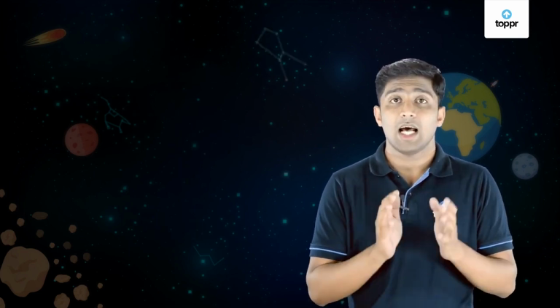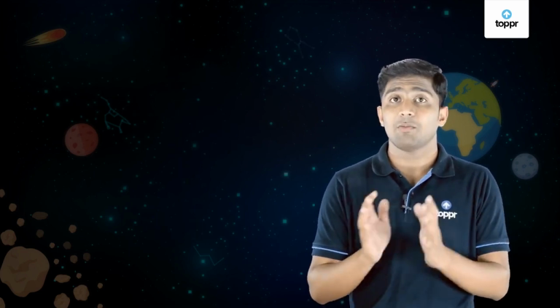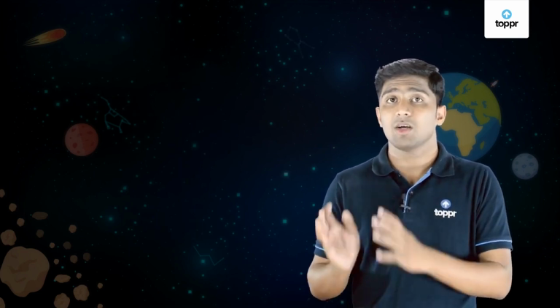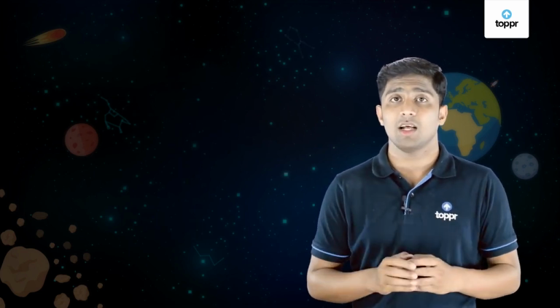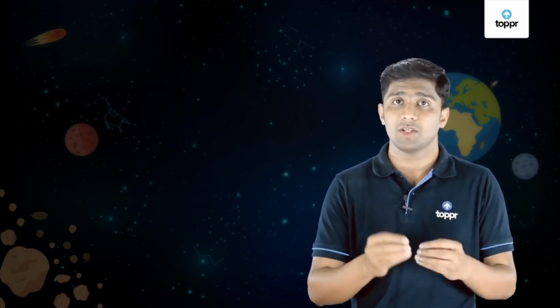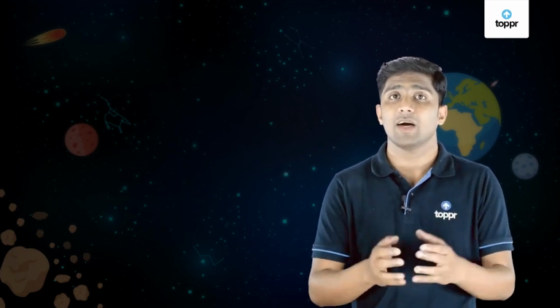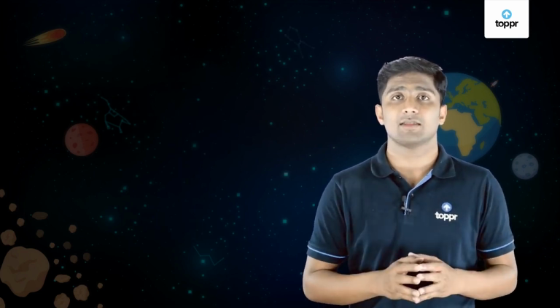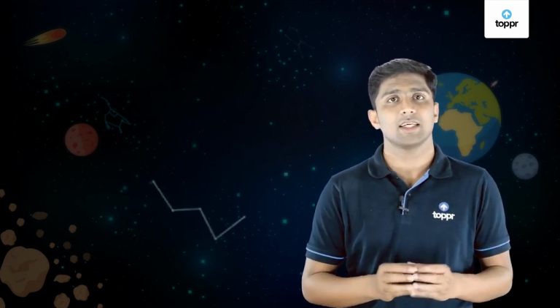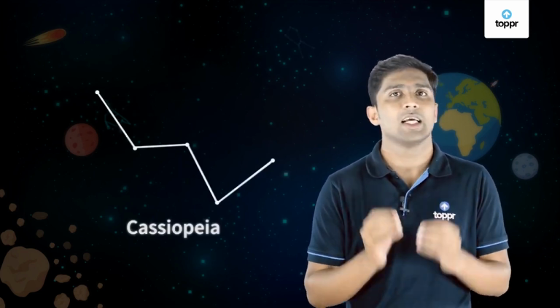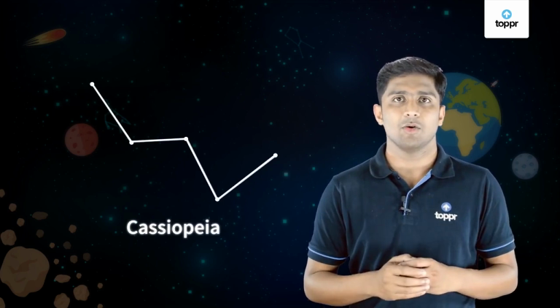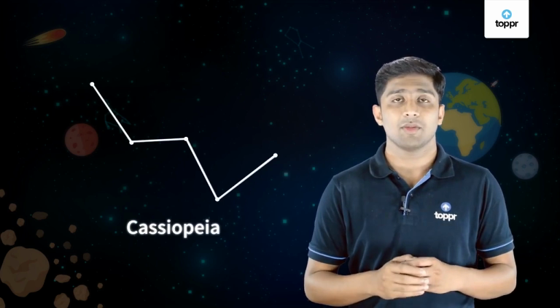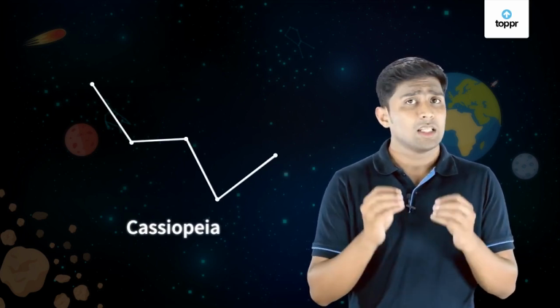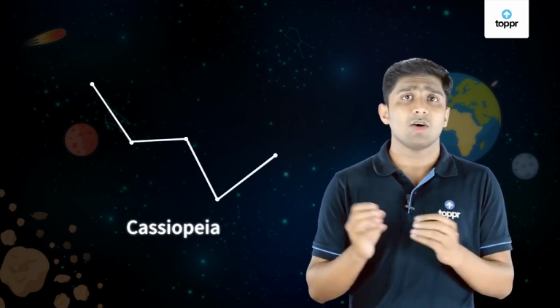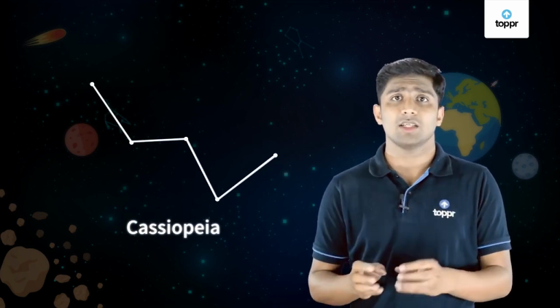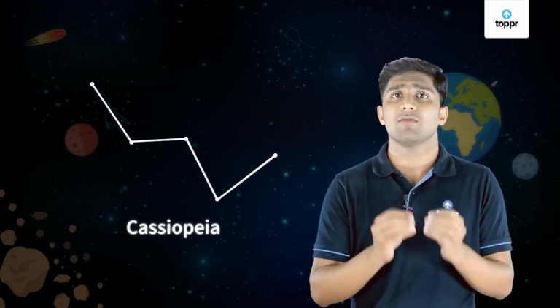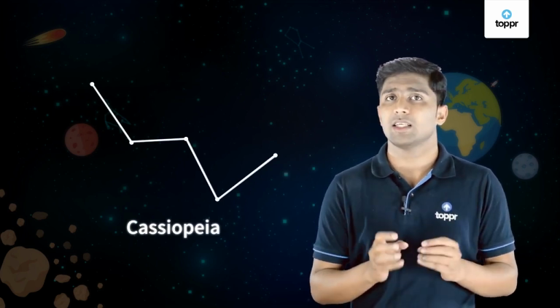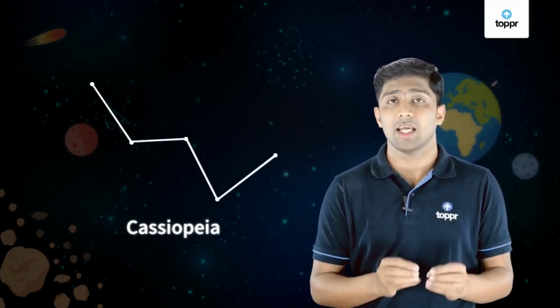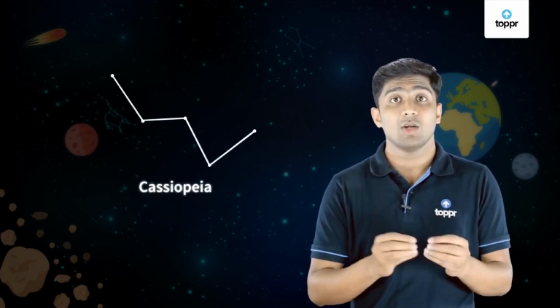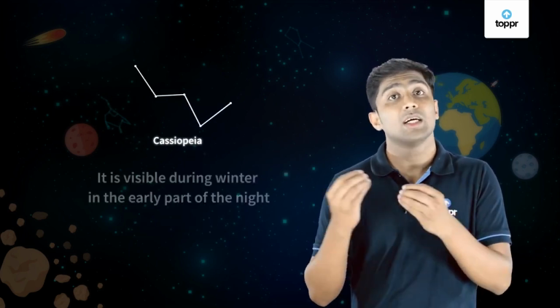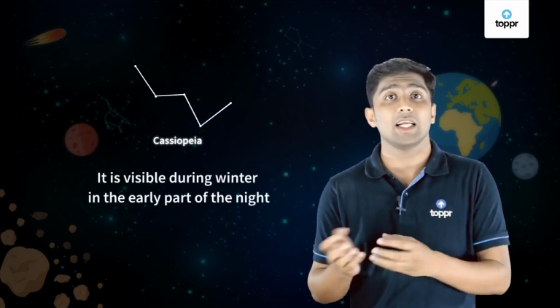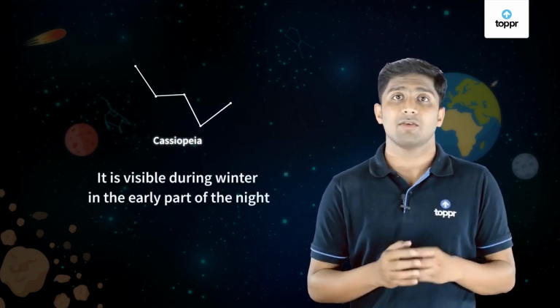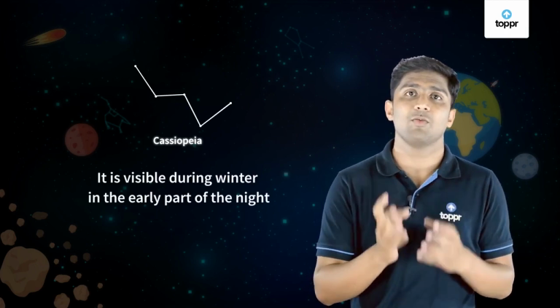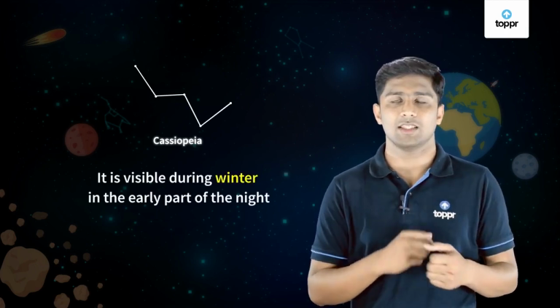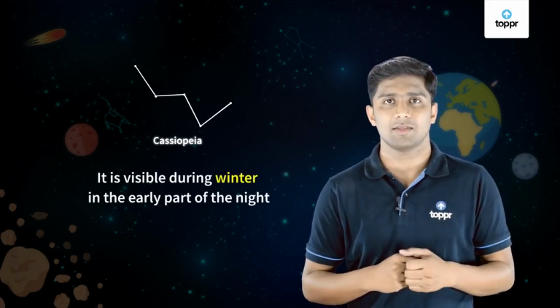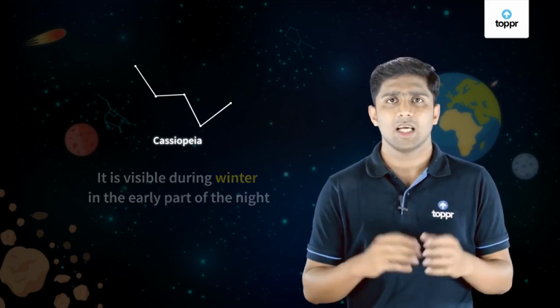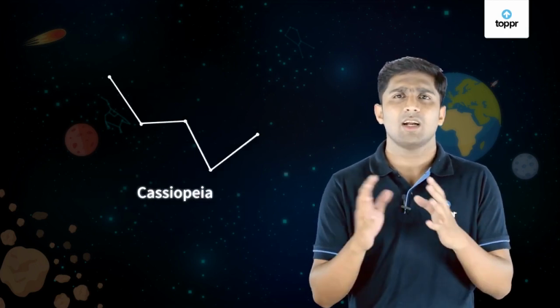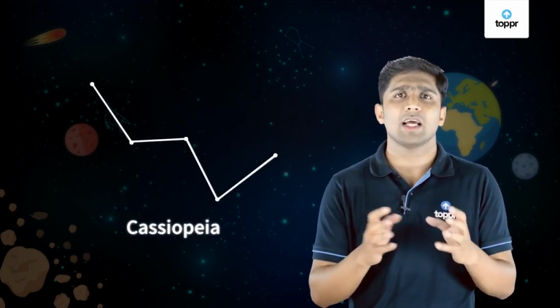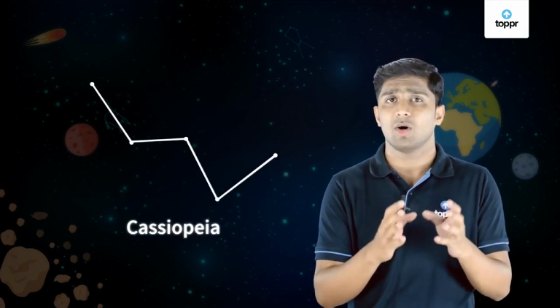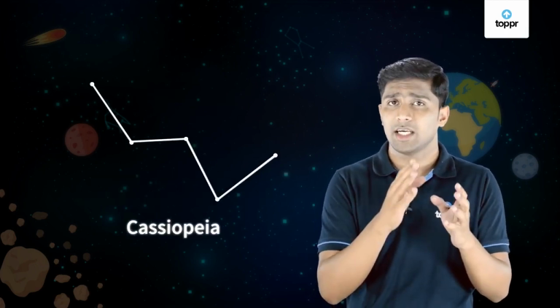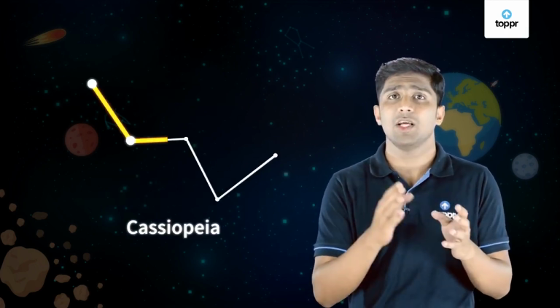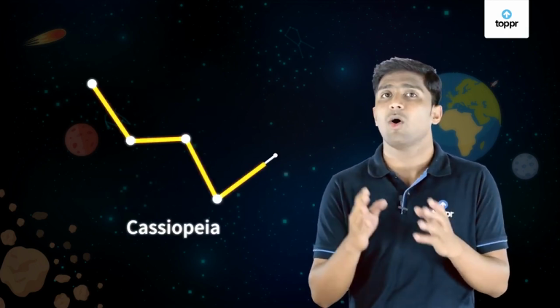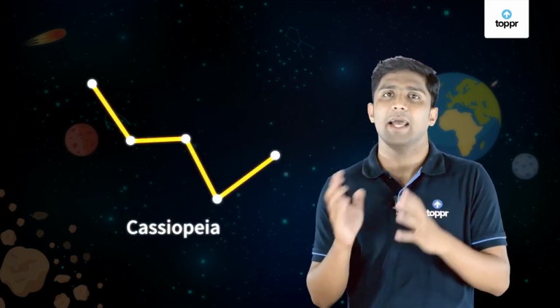Another prominent constellation you can find in the sky is Cassiopeia. You can find this constellation during early night of the winter season. It looks like a disordered W or M.